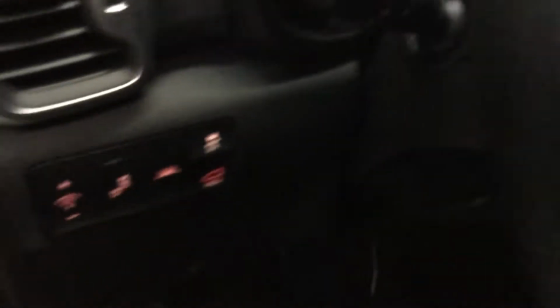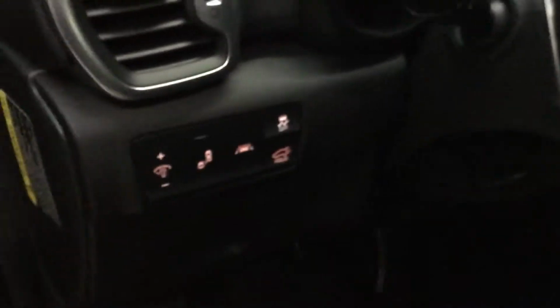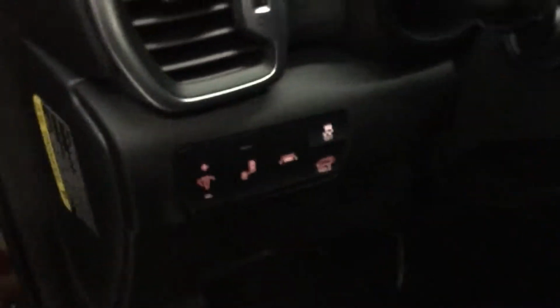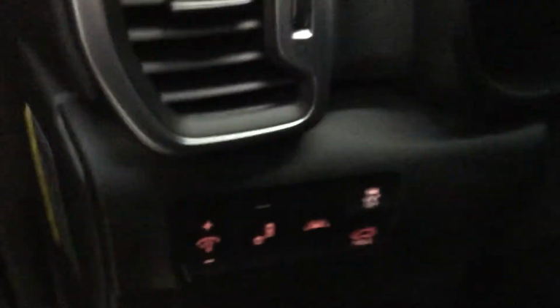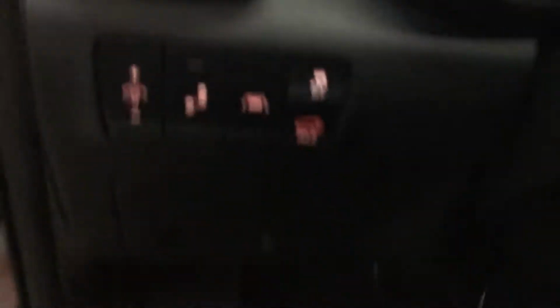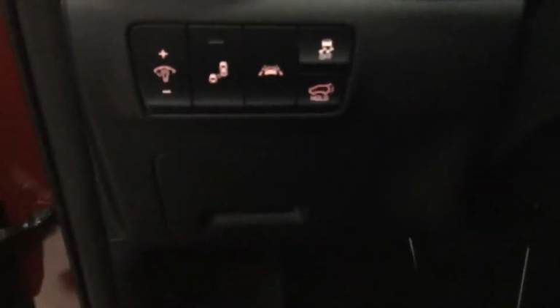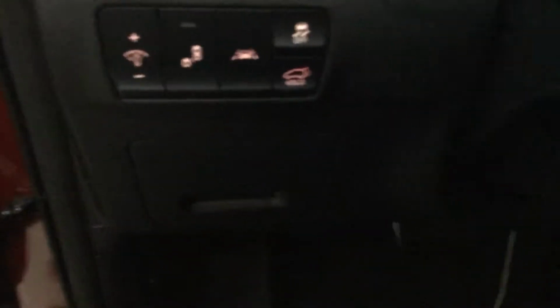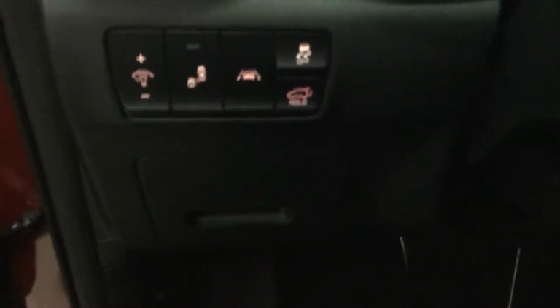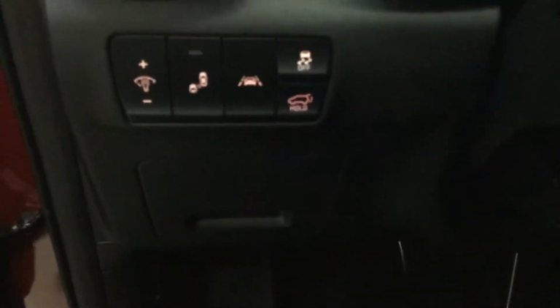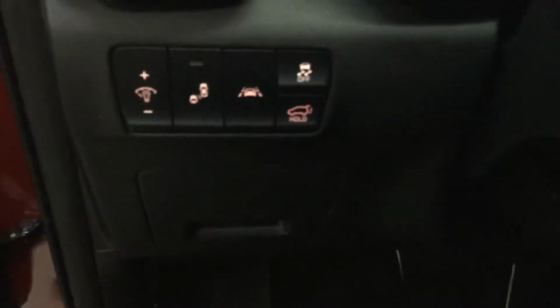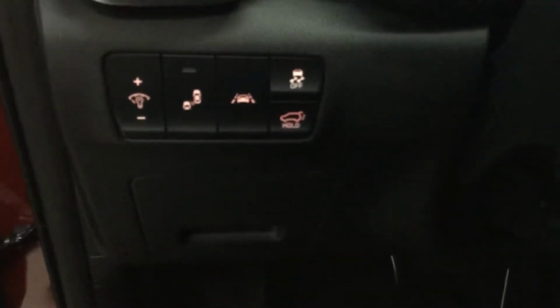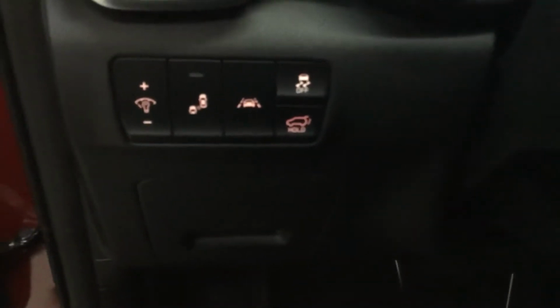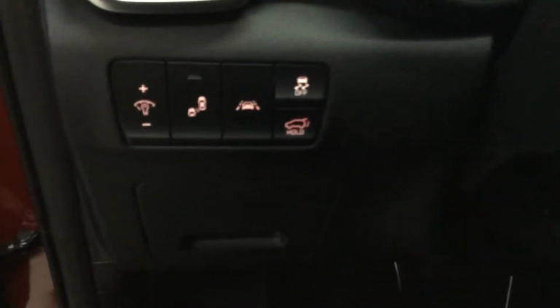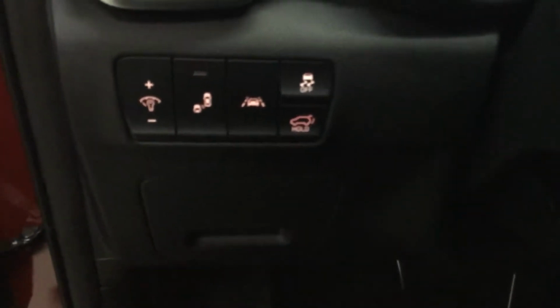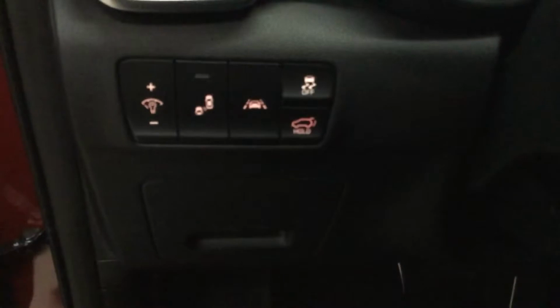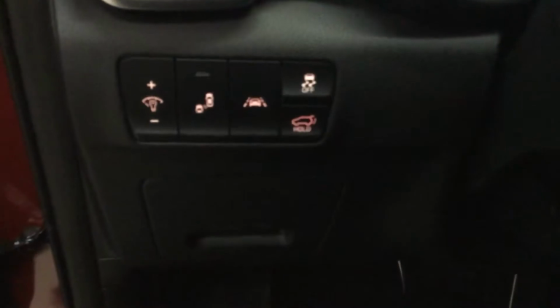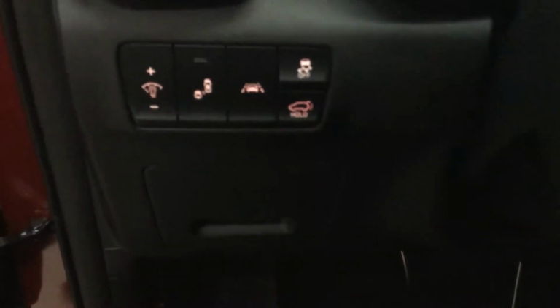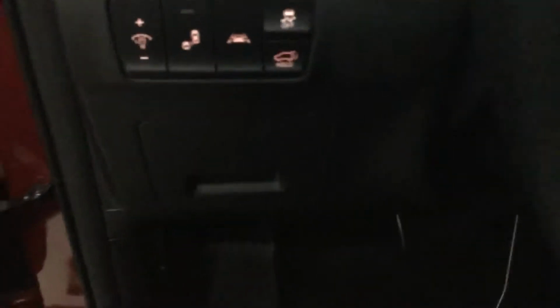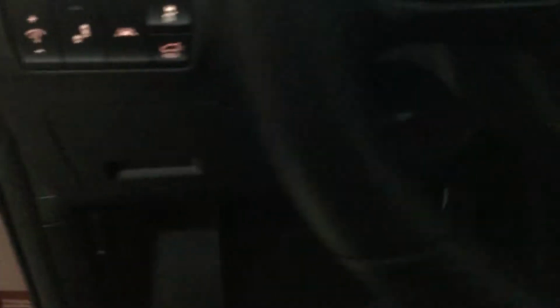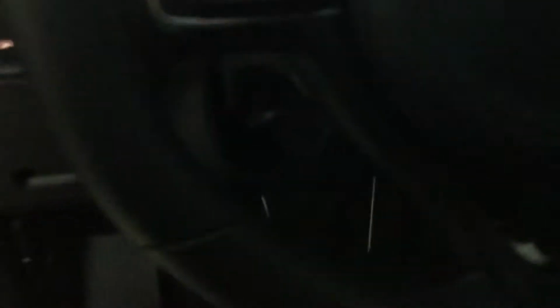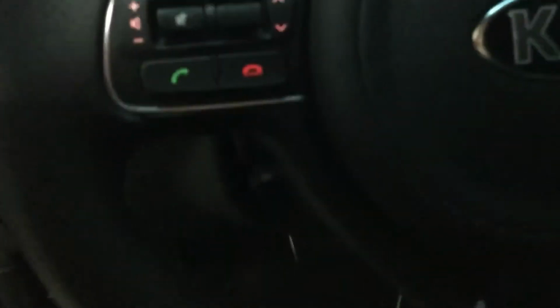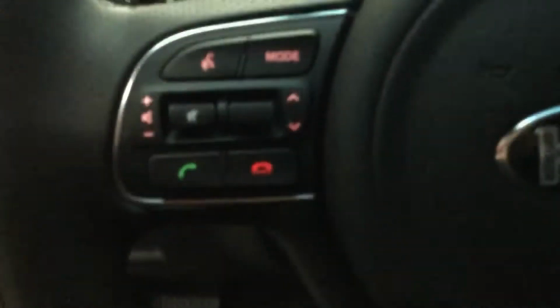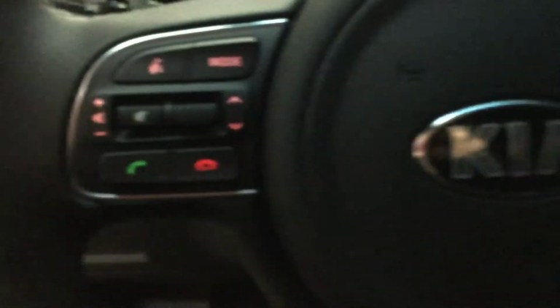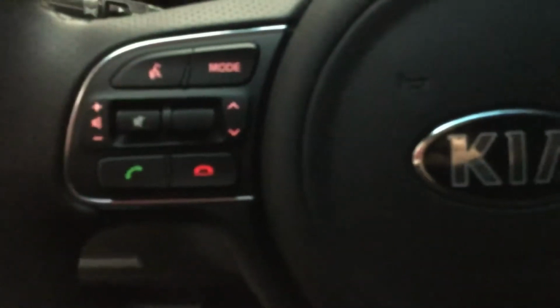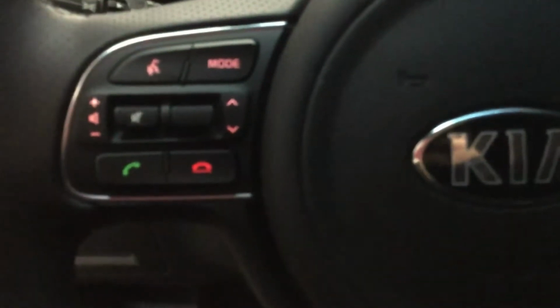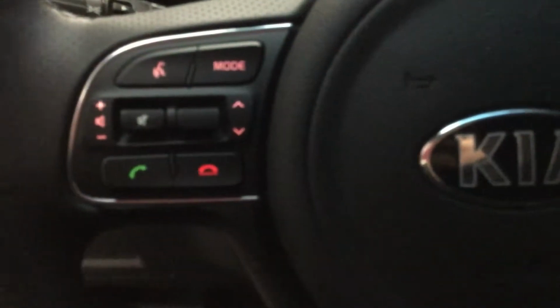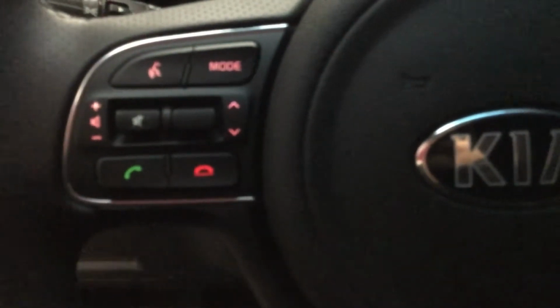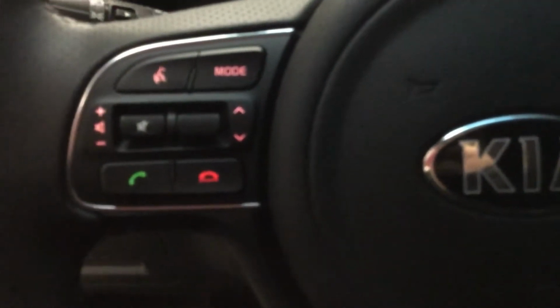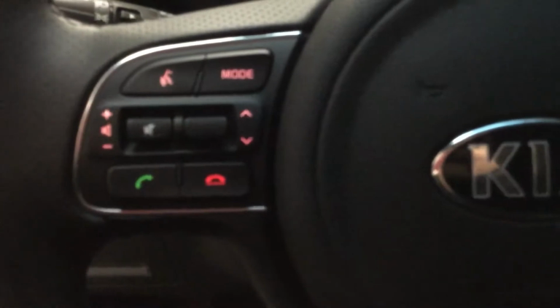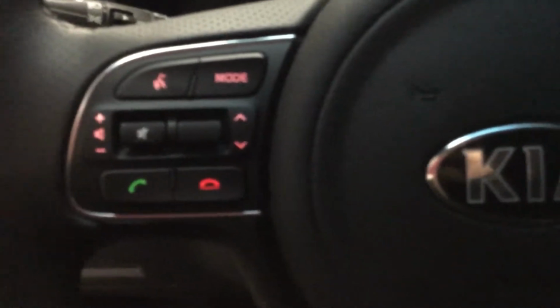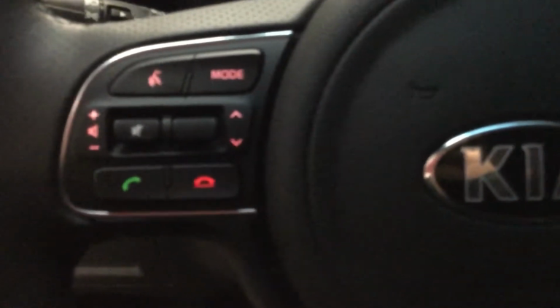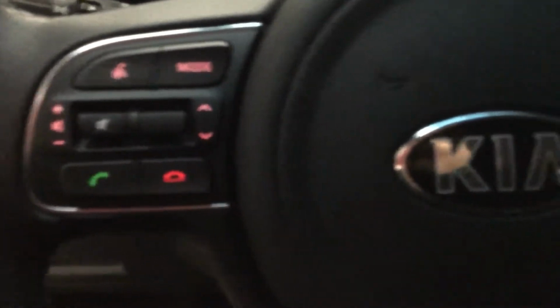As you mentioned, the blind spot monitoring, lane departure warning, lane assist, and lane detection are all included — very important to you — and it's all in this vehicle. You also have Bluetooth.